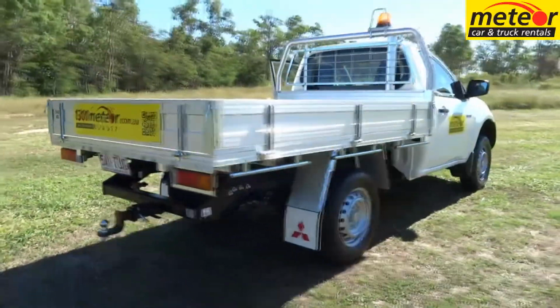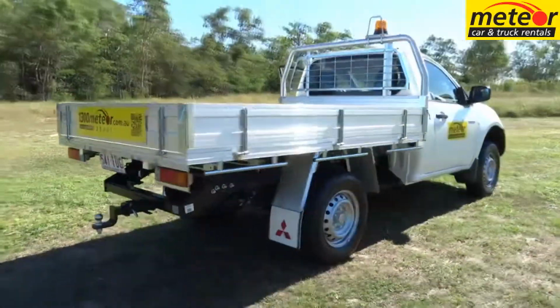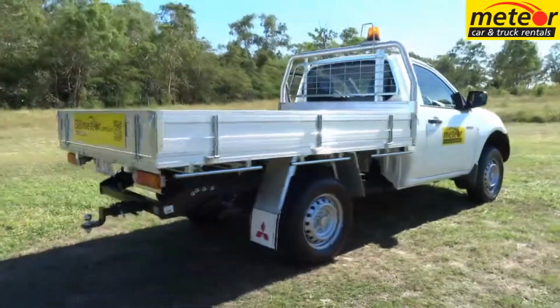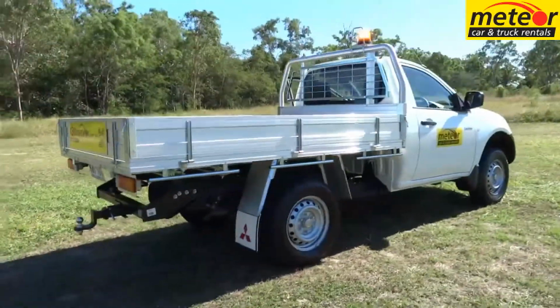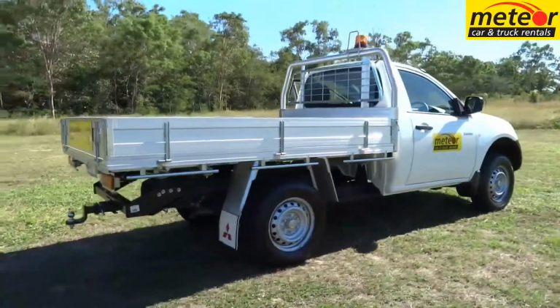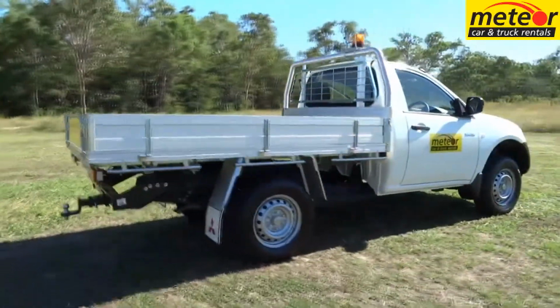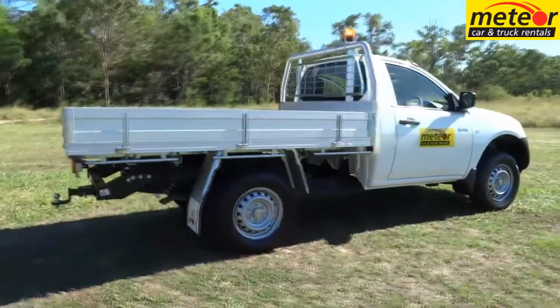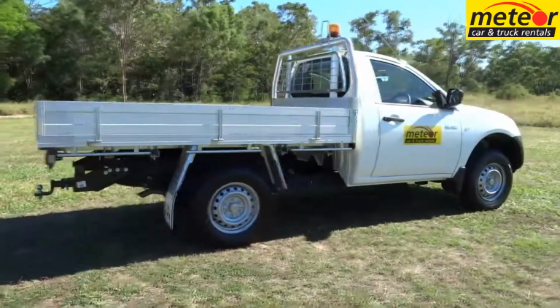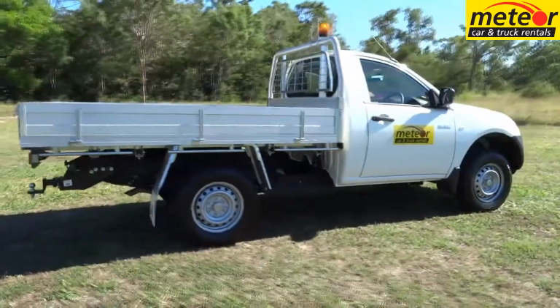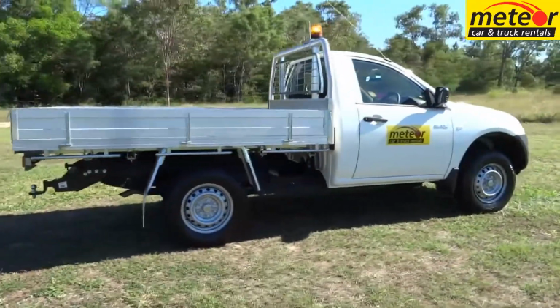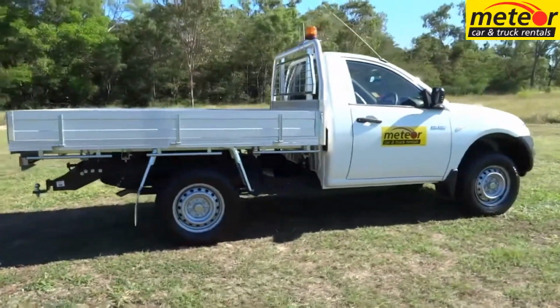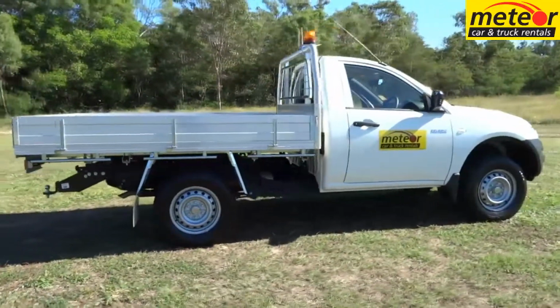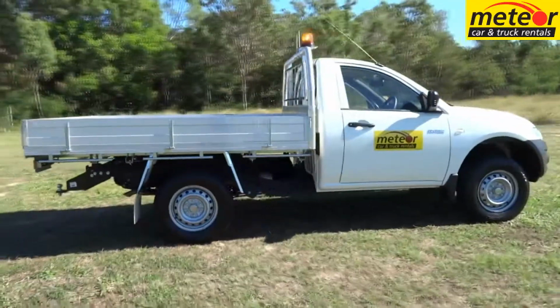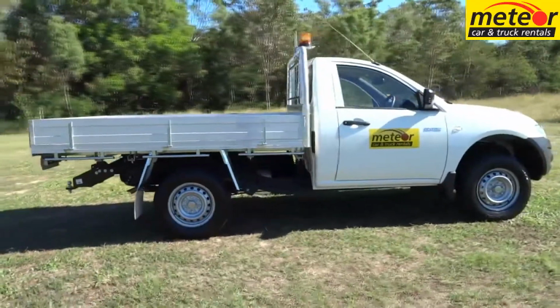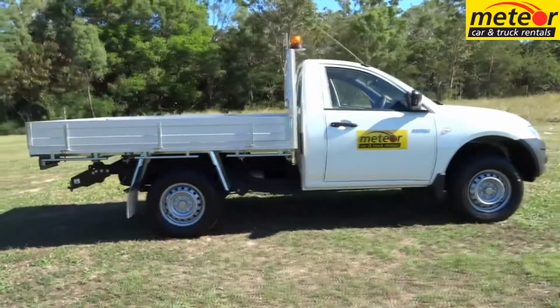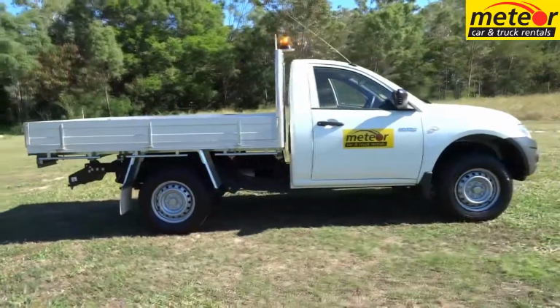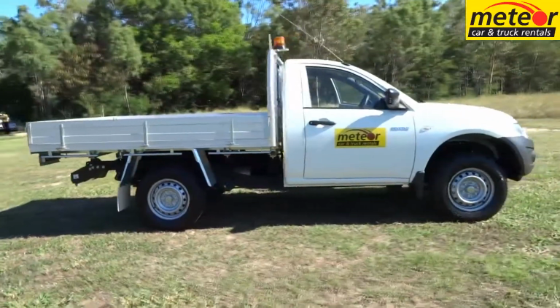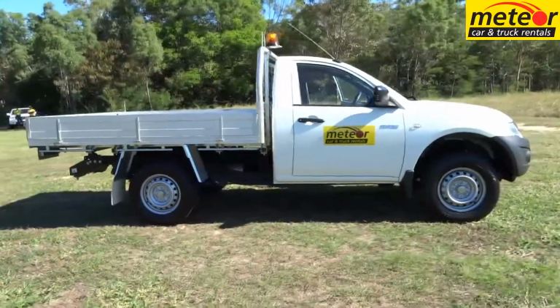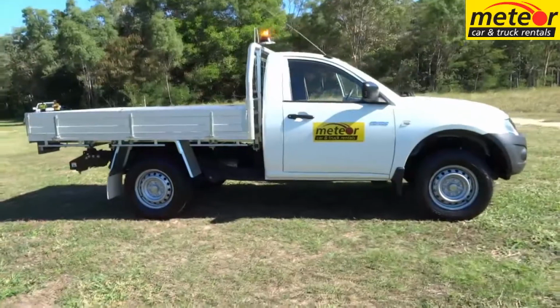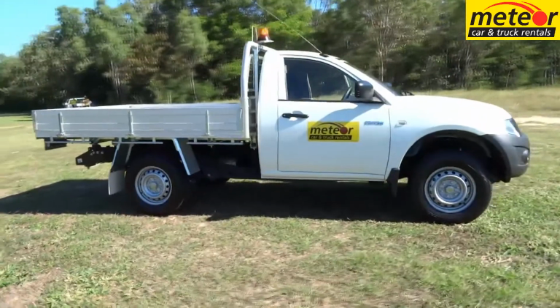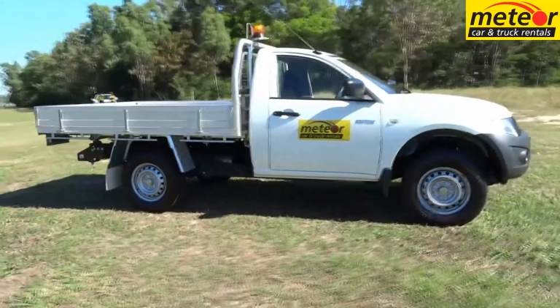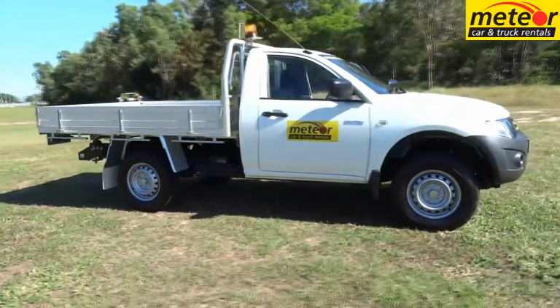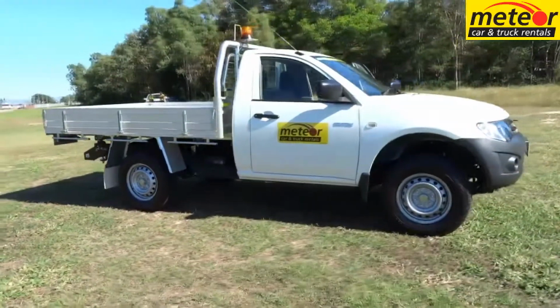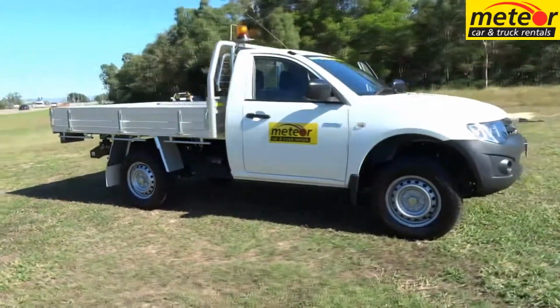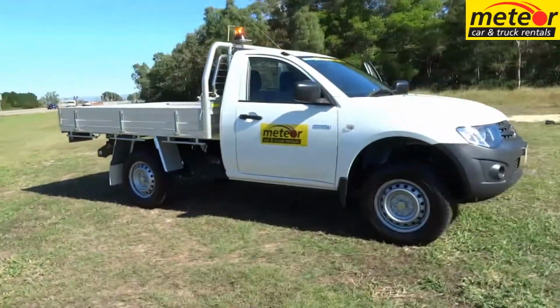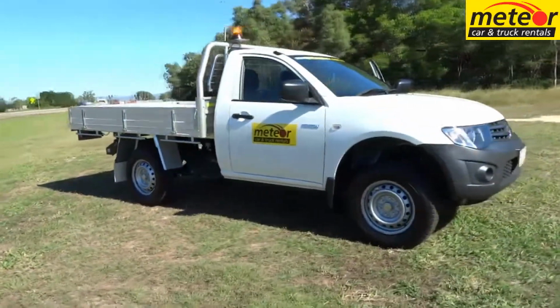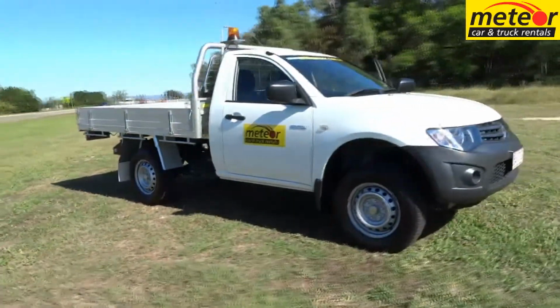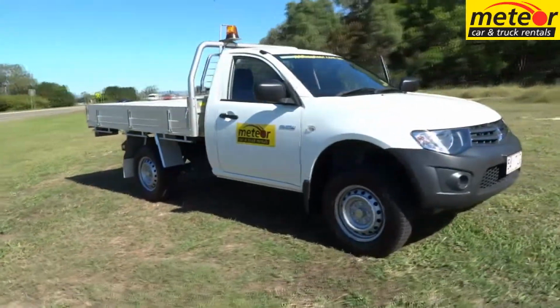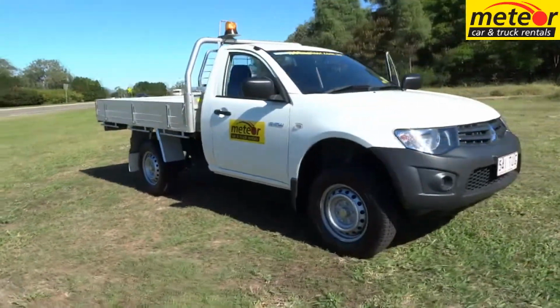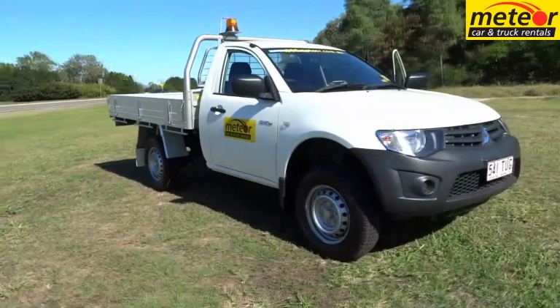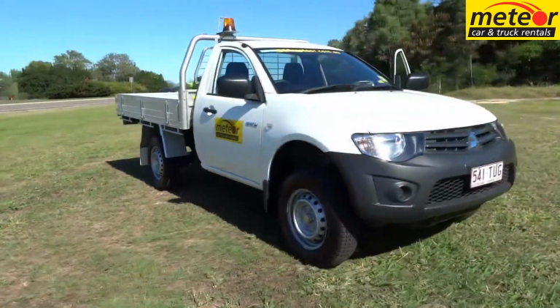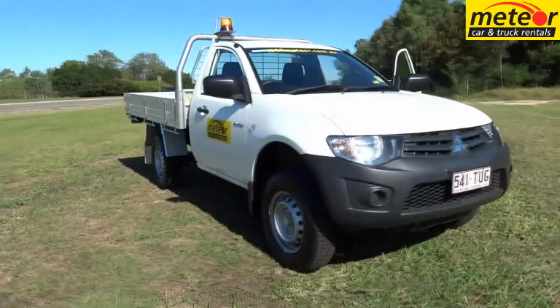The Mitsubishi Triton petrol 4x2 single cab dropside utility is Meteor's price leader in this segment. But budget pricing doesn't mean main features are limited.